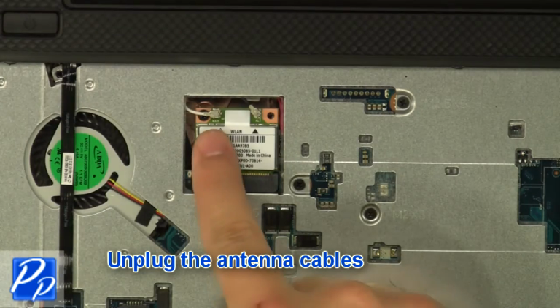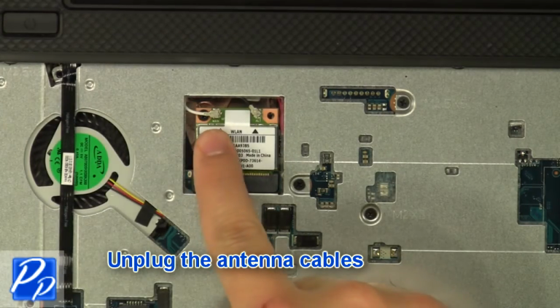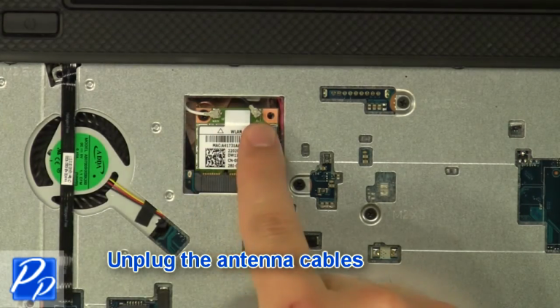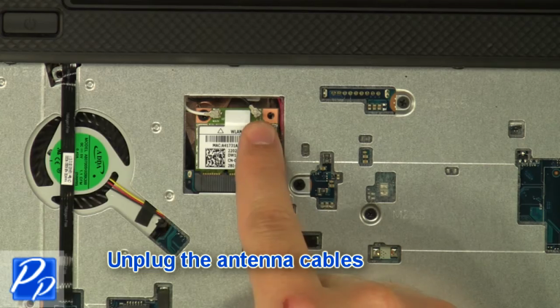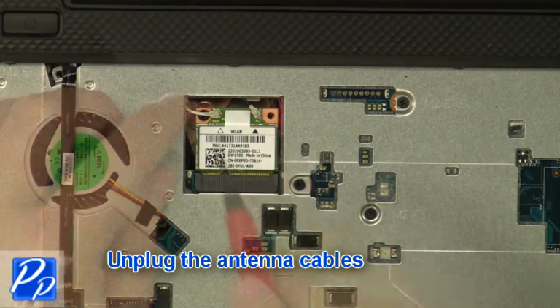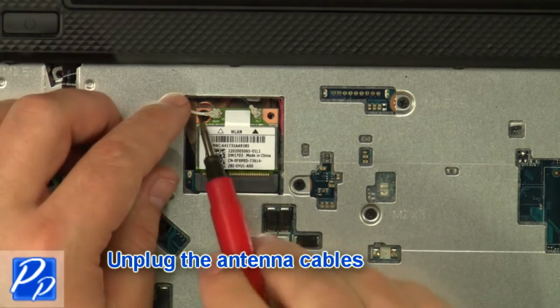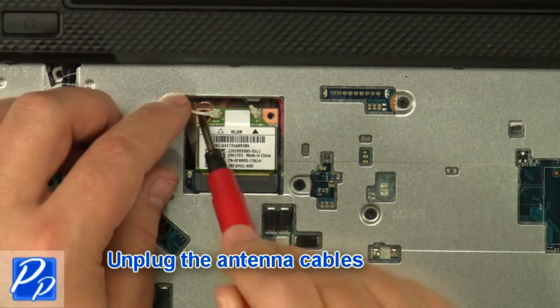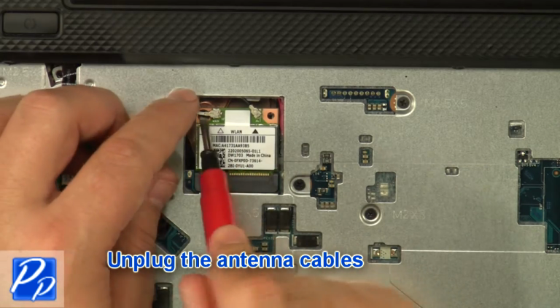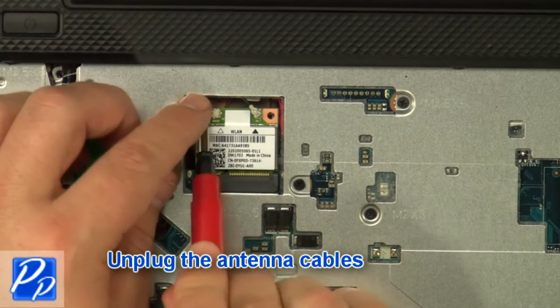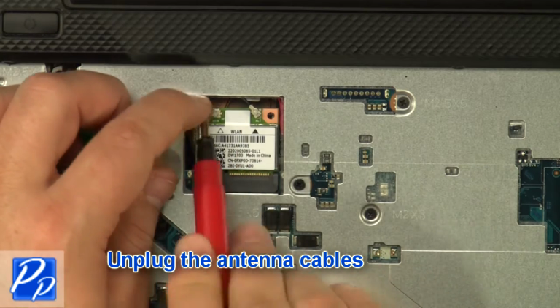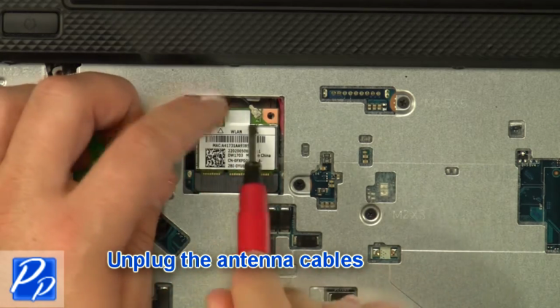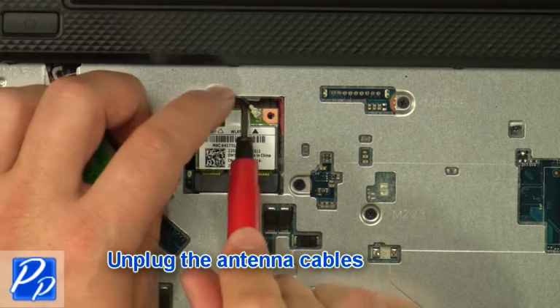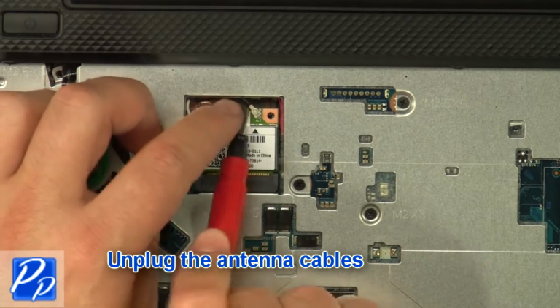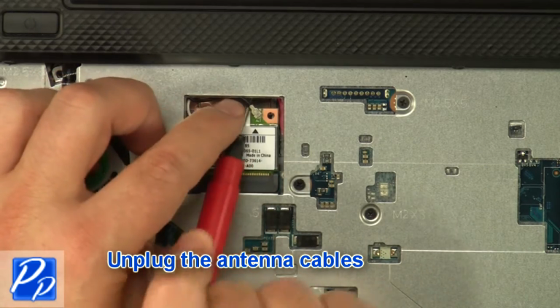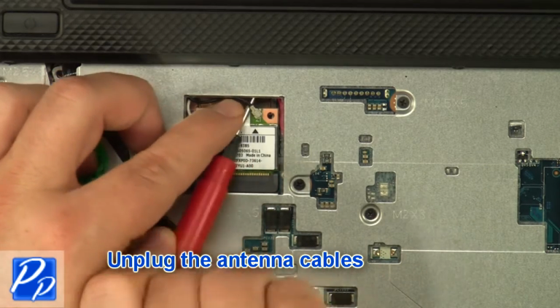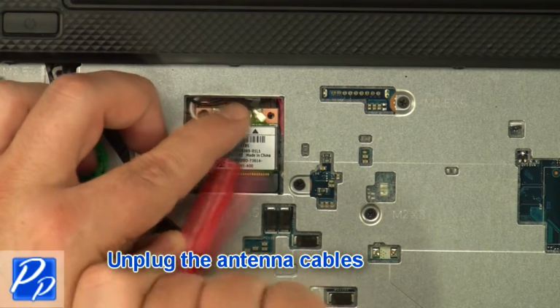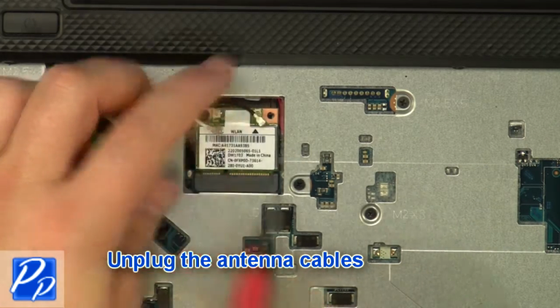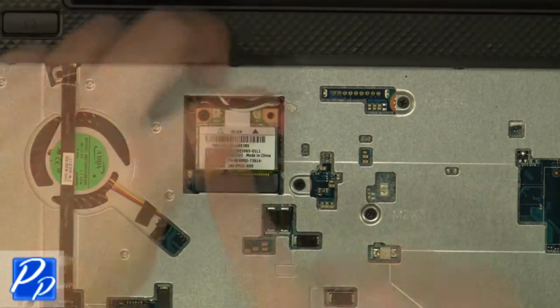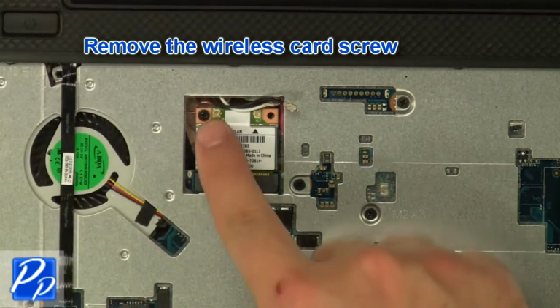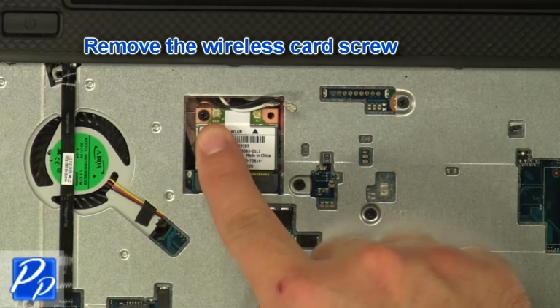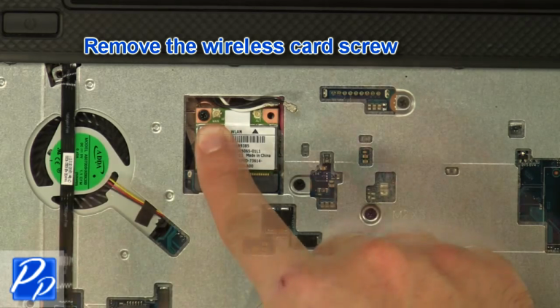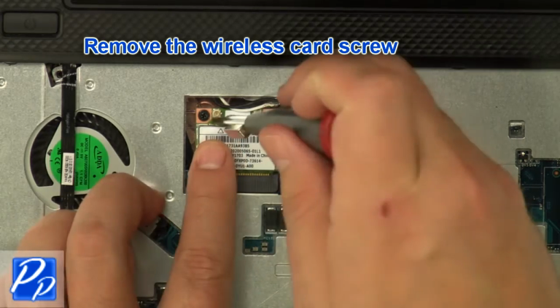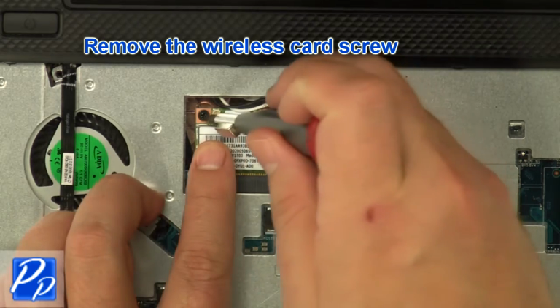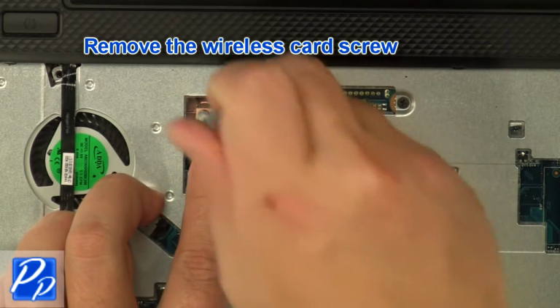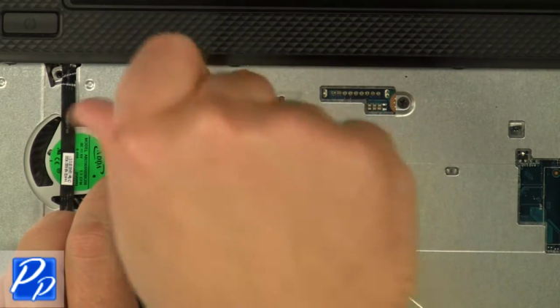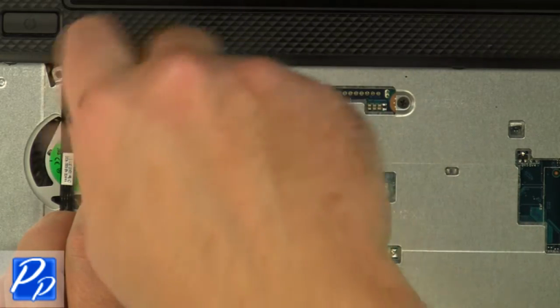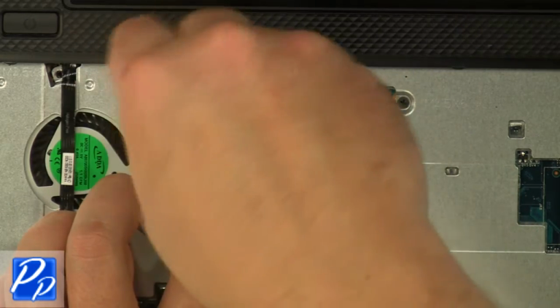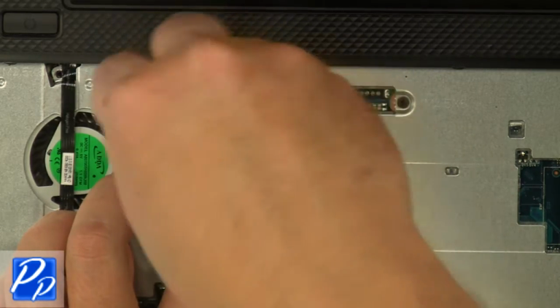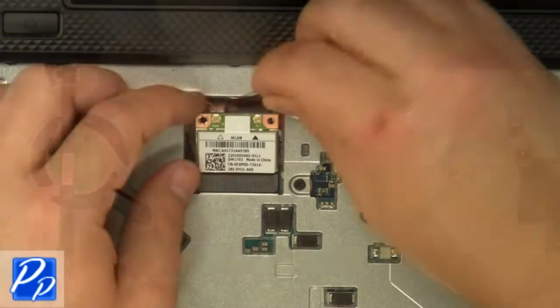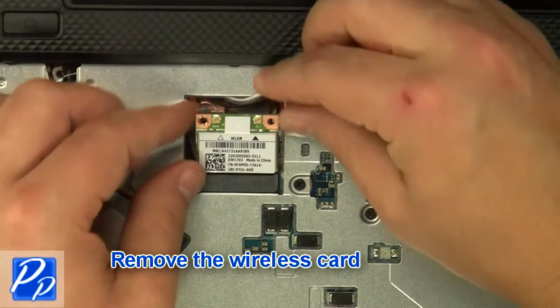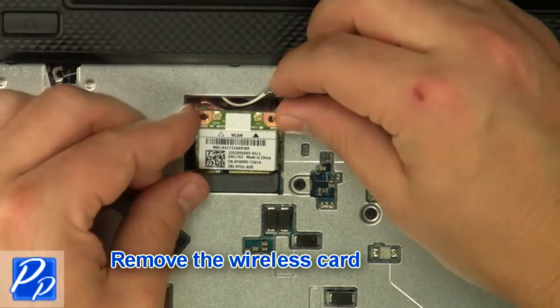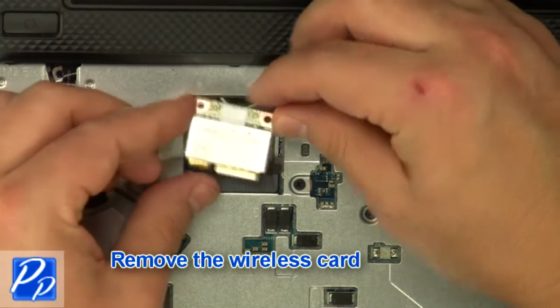Unplug the antenna cables. Remove the wireless card screw and then remove the wireless card.